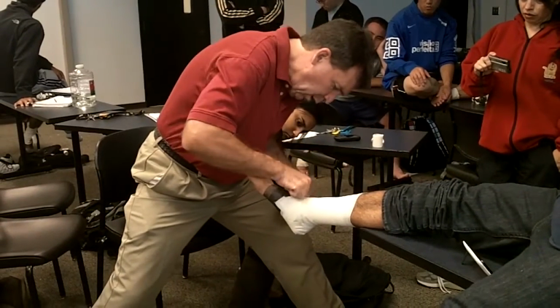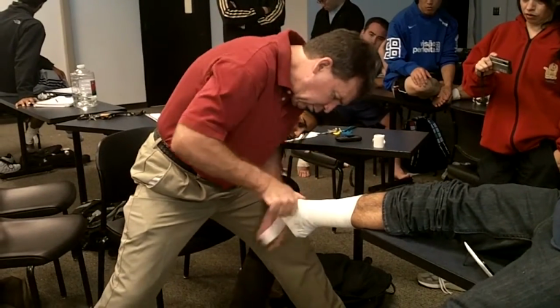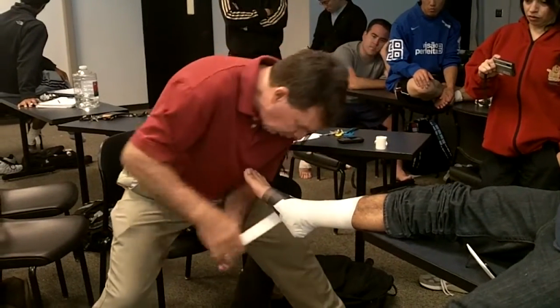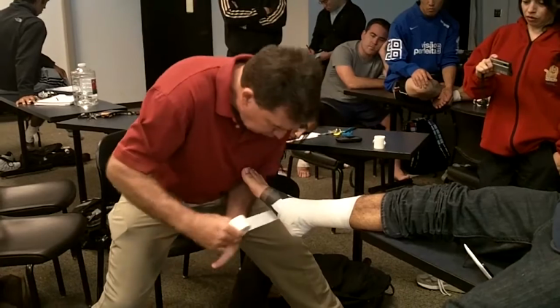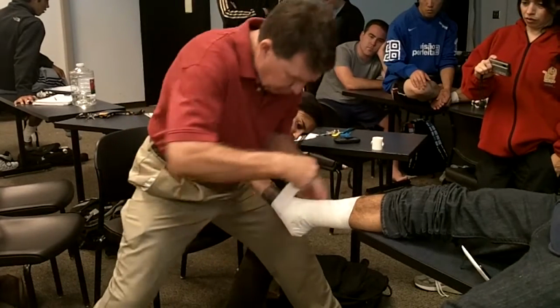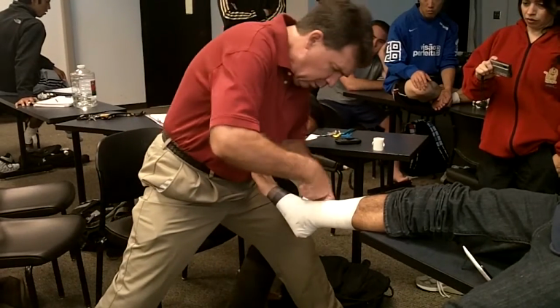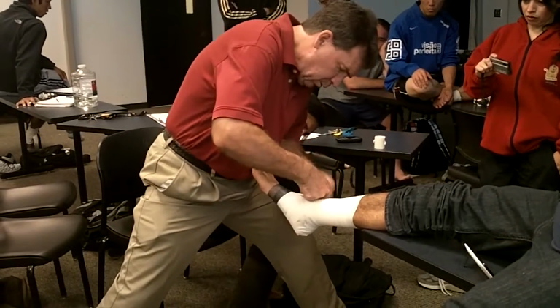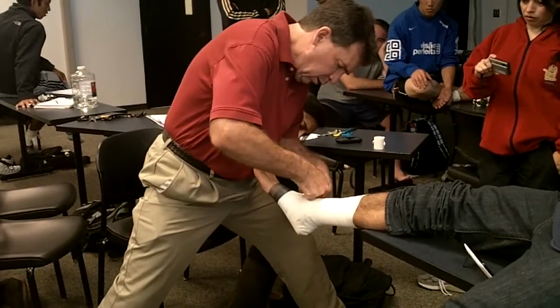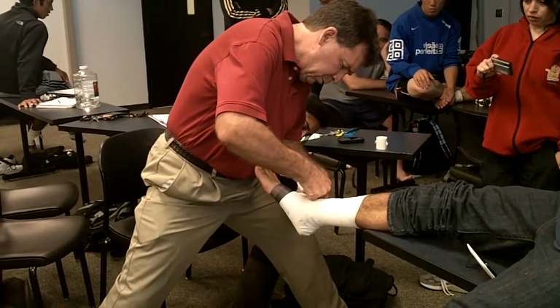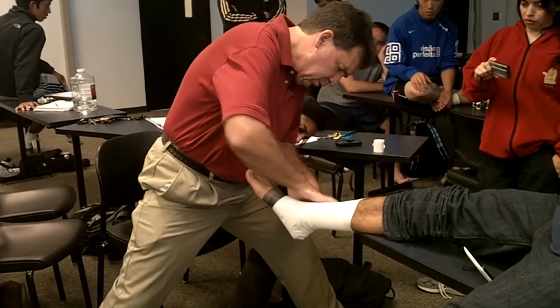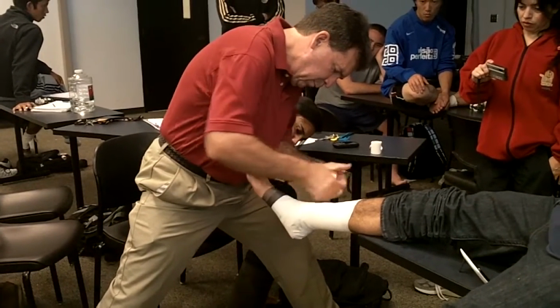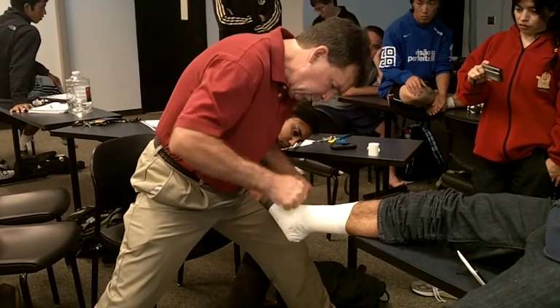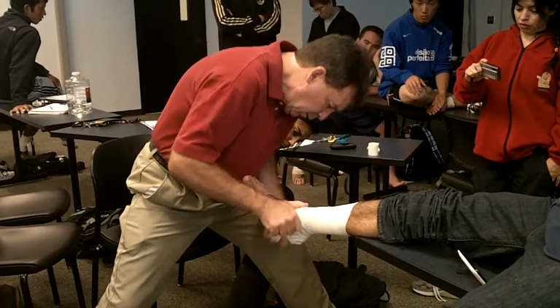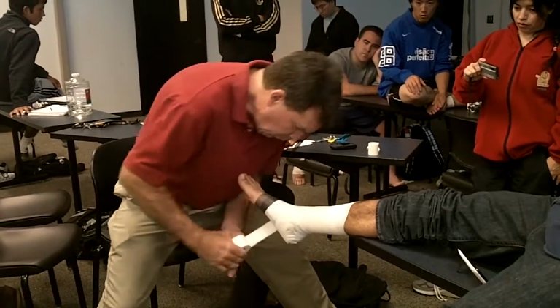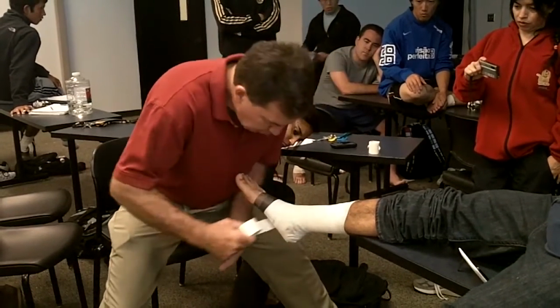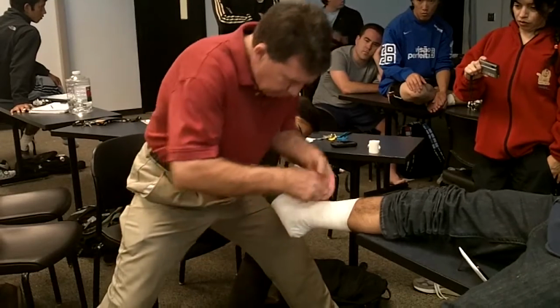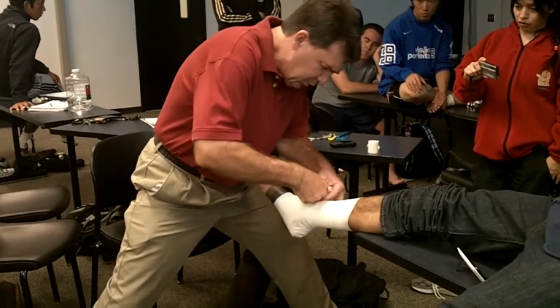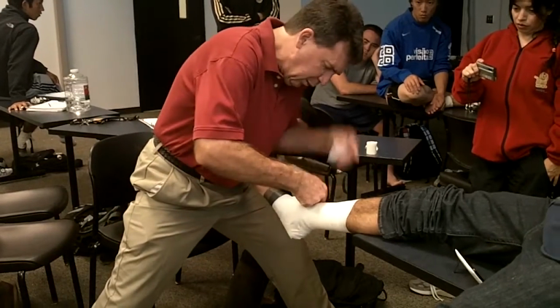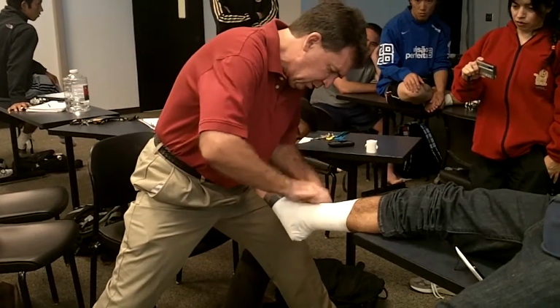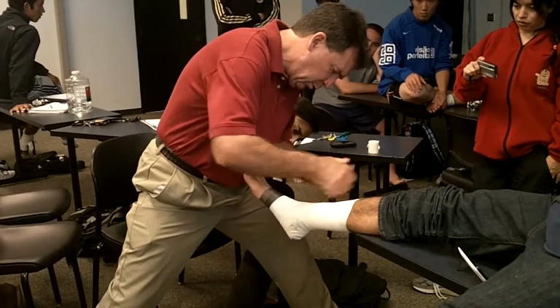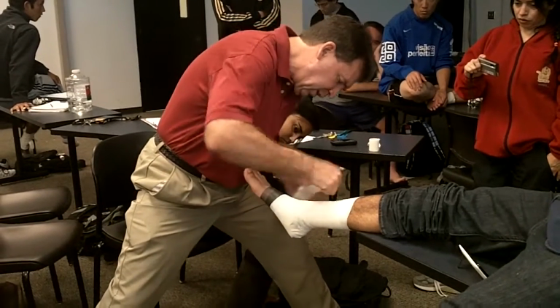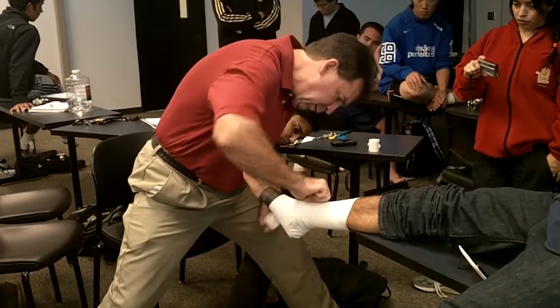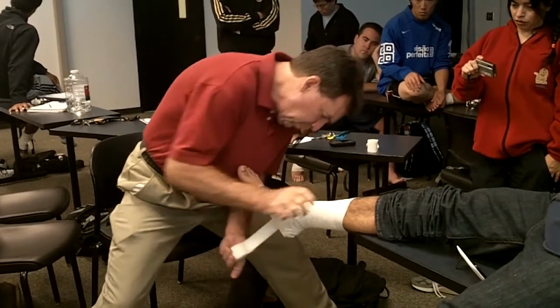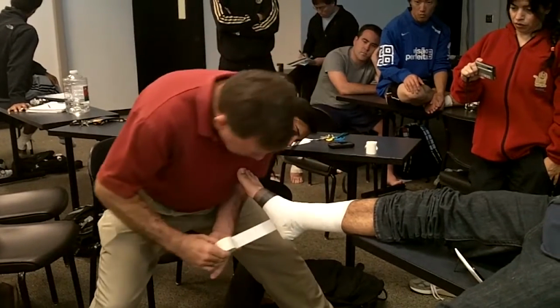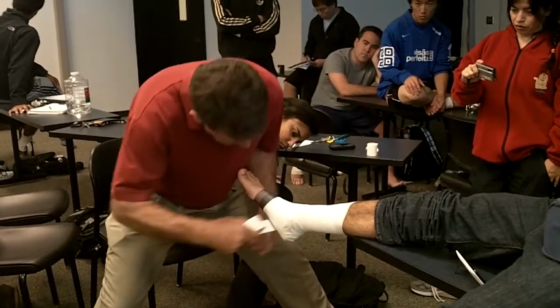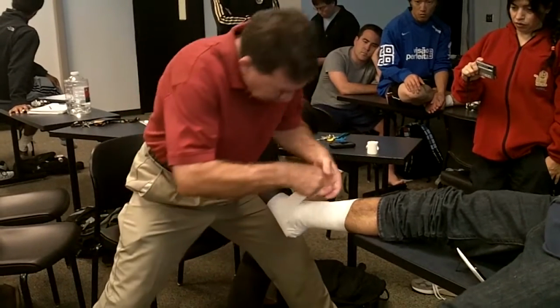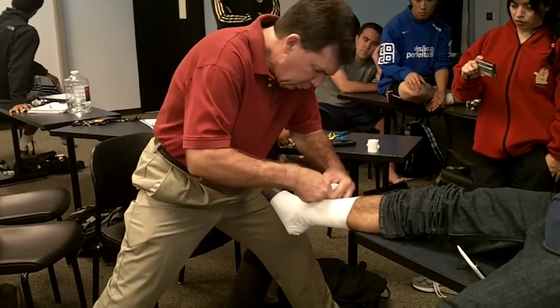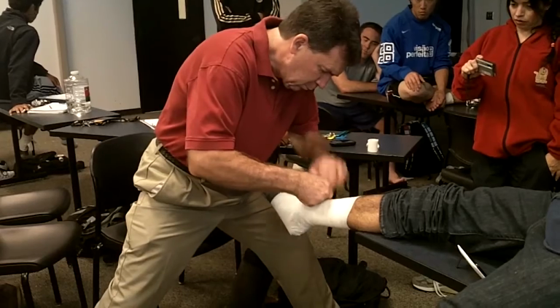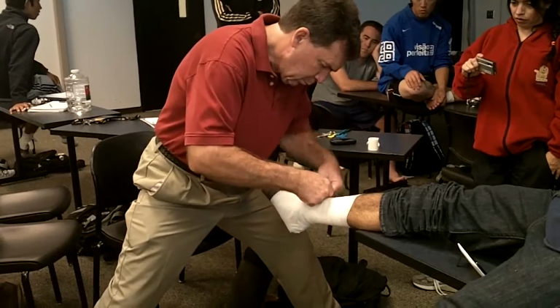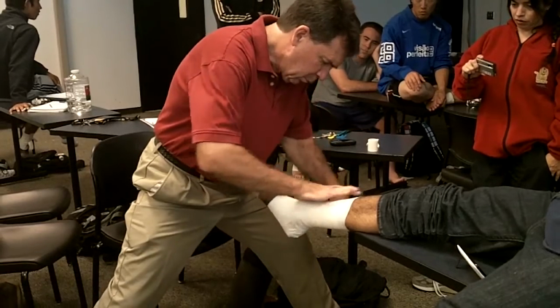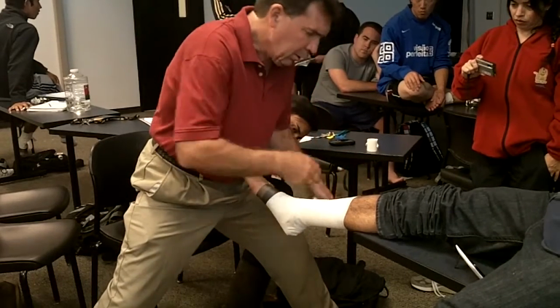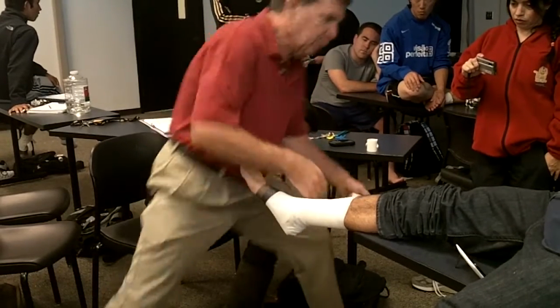I'll do my same arch support in this same position. Hold it steady. Now walk around.